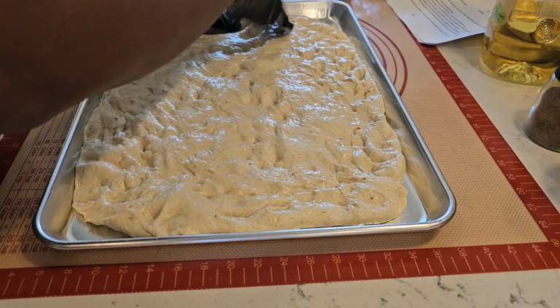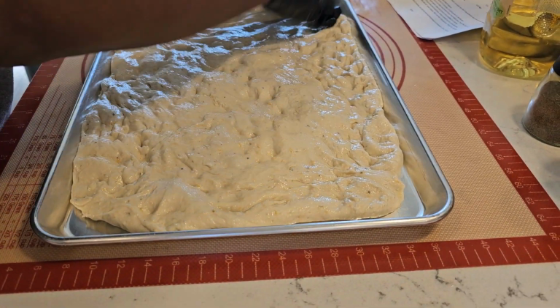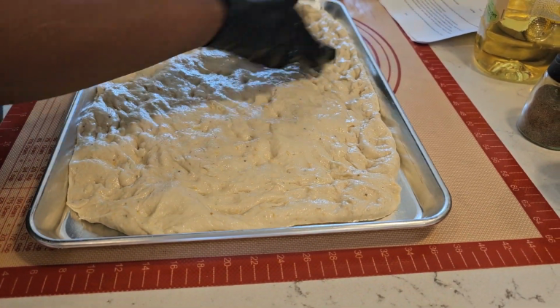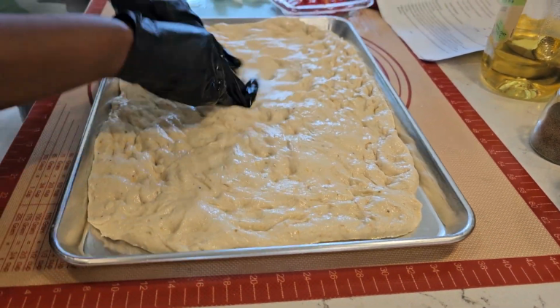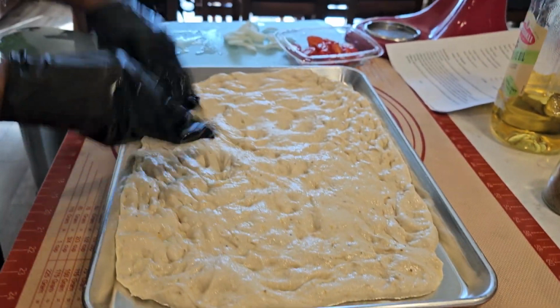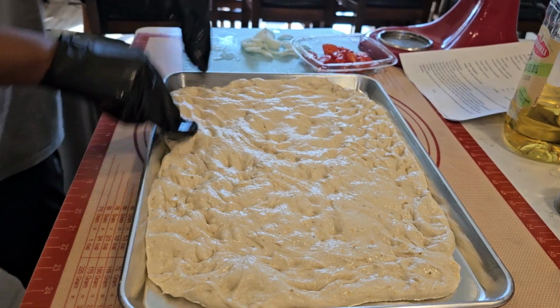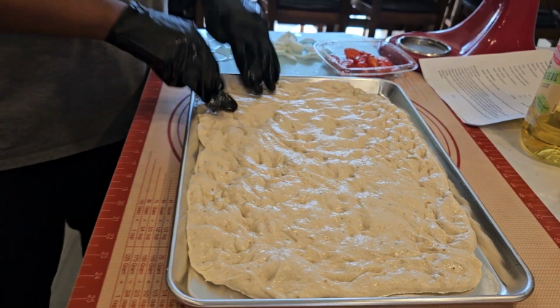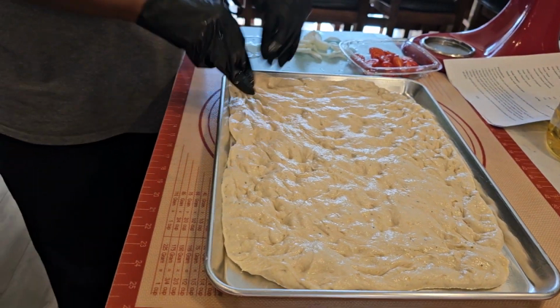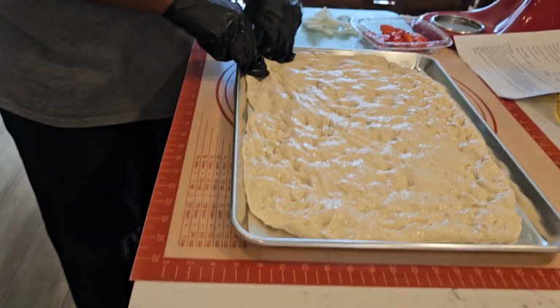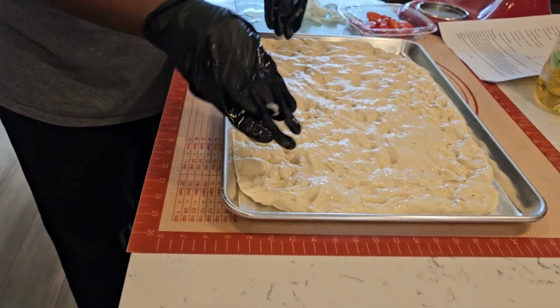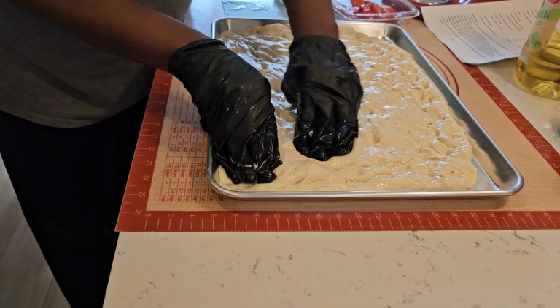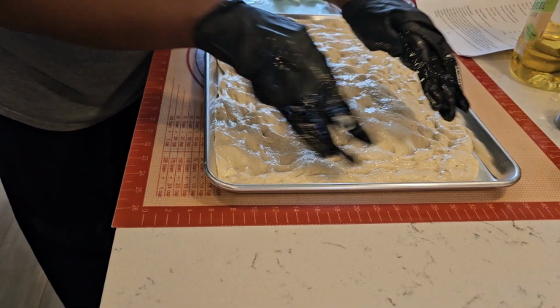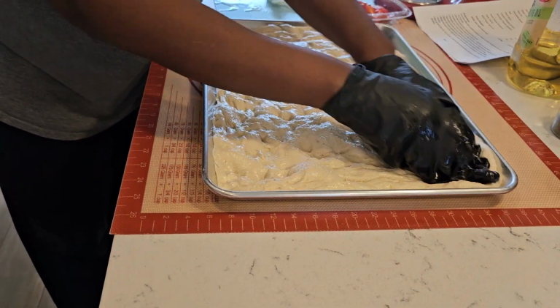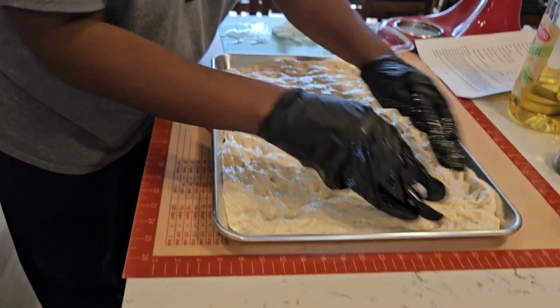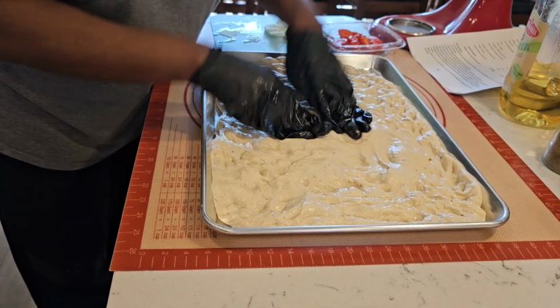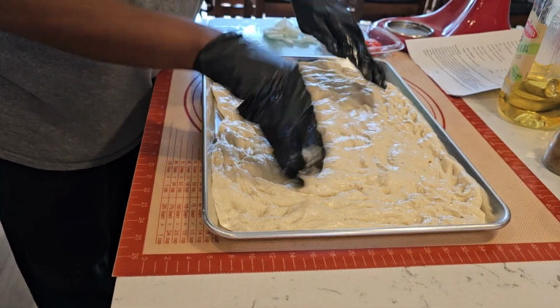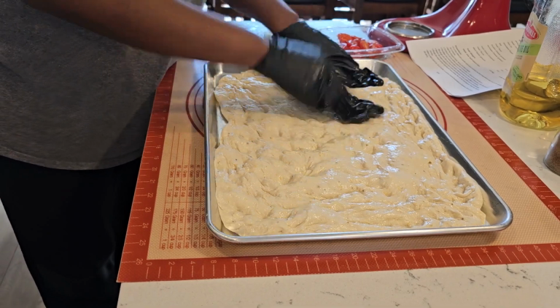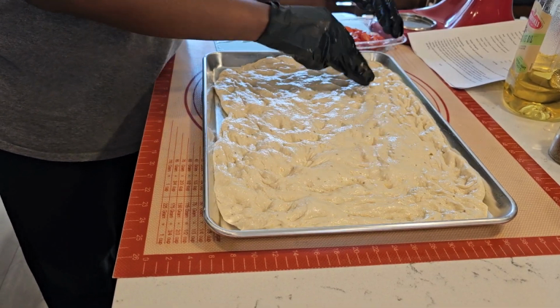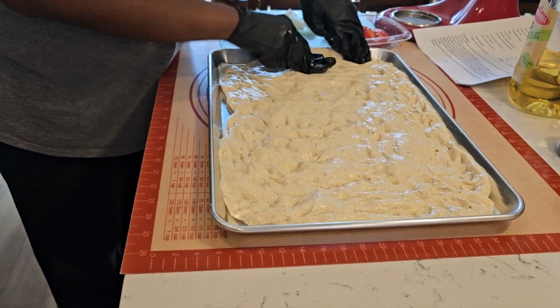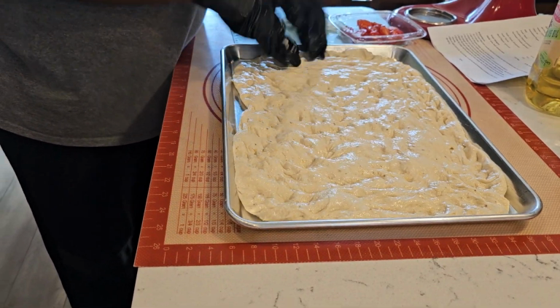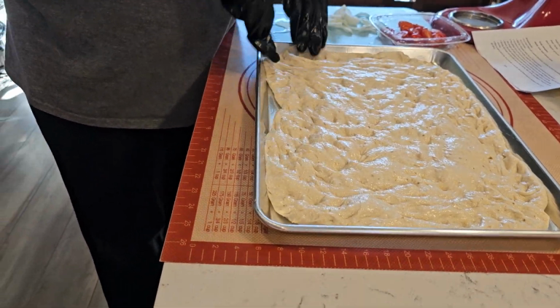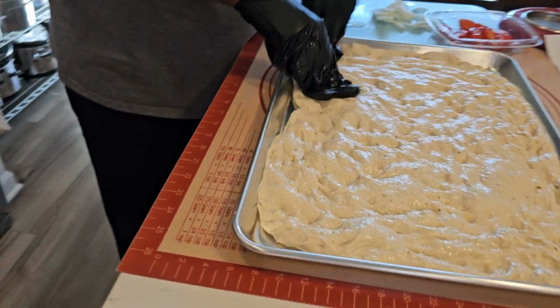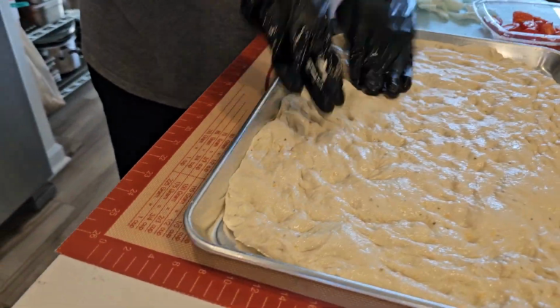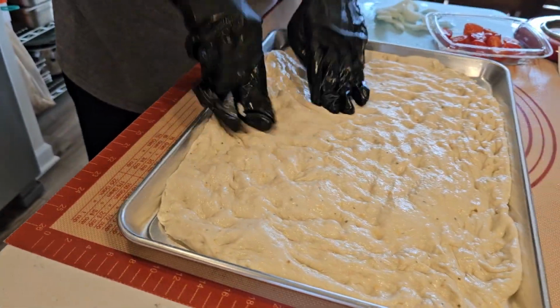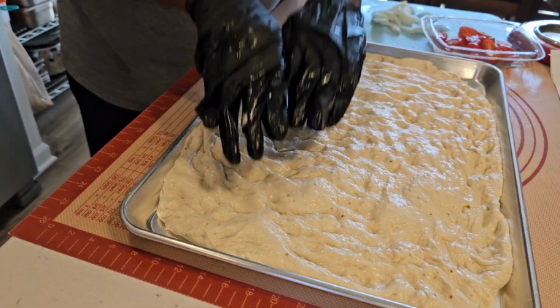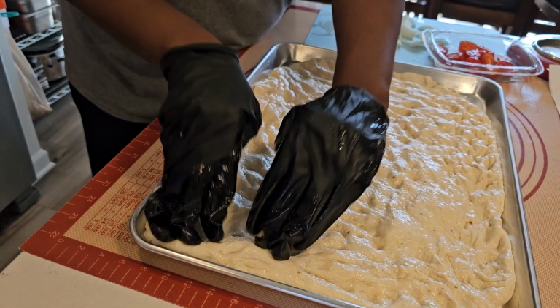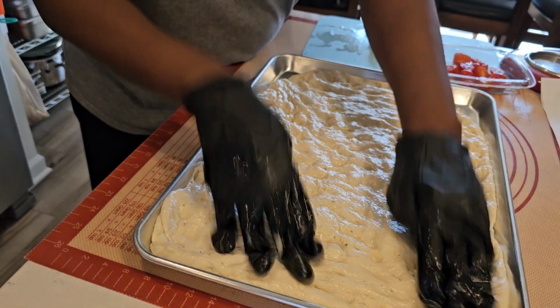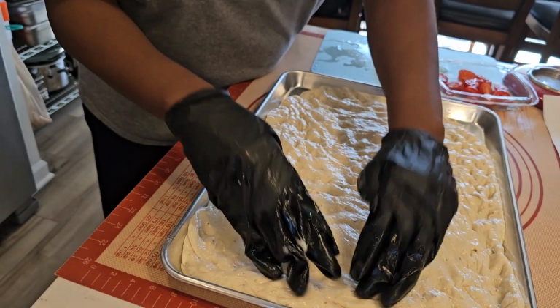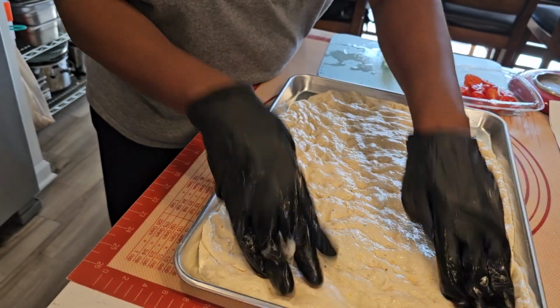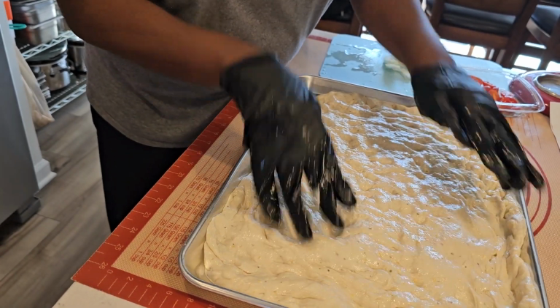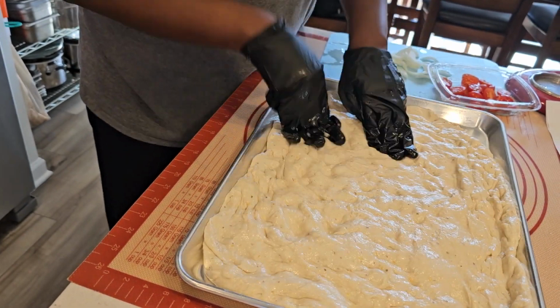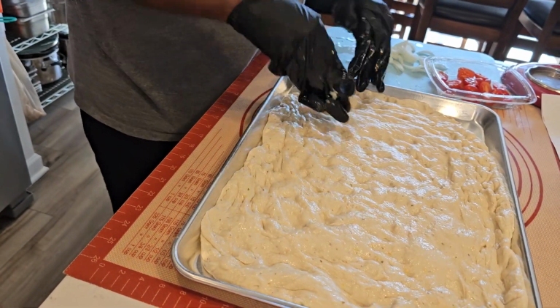We're not going to do that much. We're going to cover it up — I'm trying to get it to the corners. It's okay. It's going to rise some more. It's going to get a little bit thick — that focaccia is thick. Because we're going to get it with the dimples in there. It's a good bread with the garlic on top.